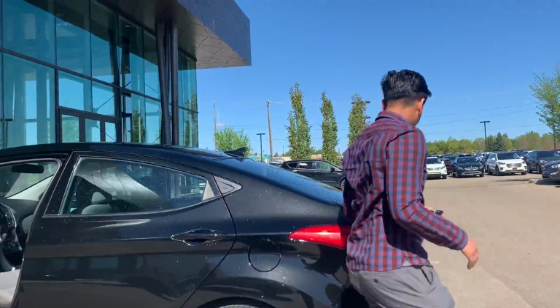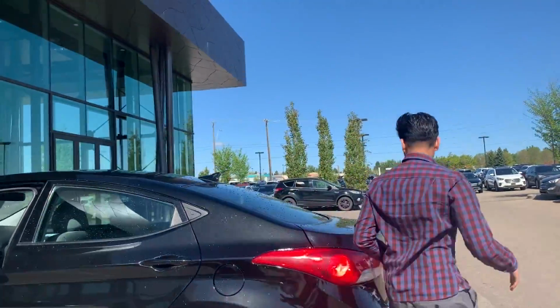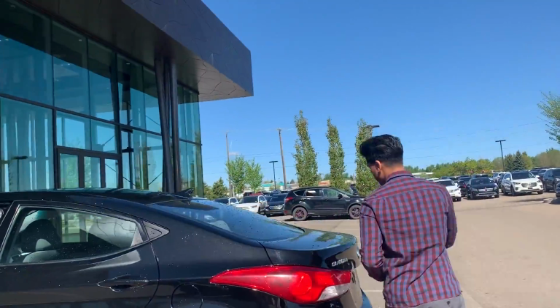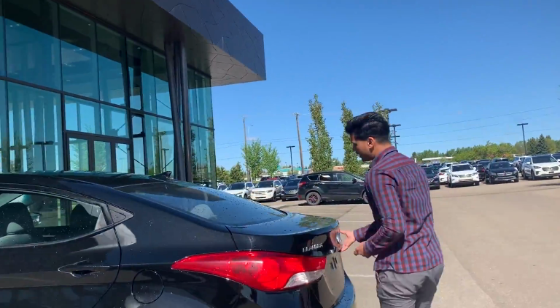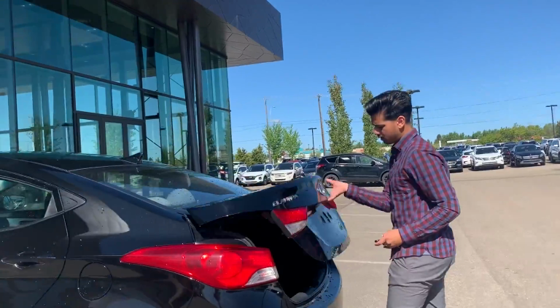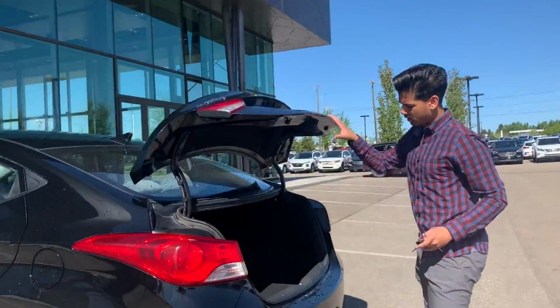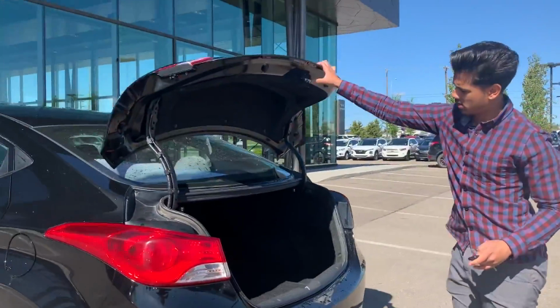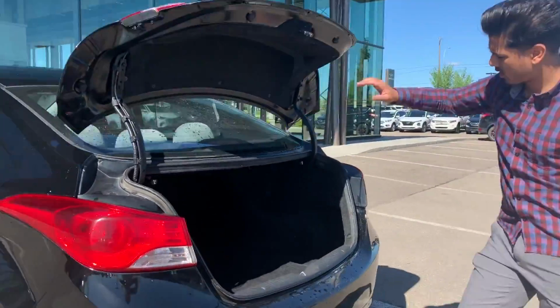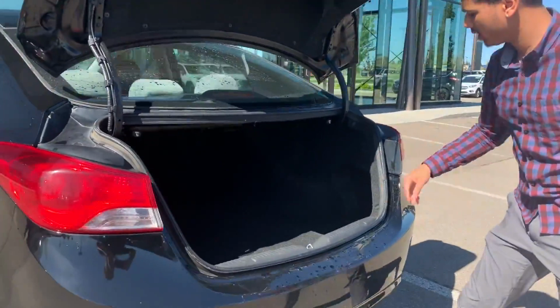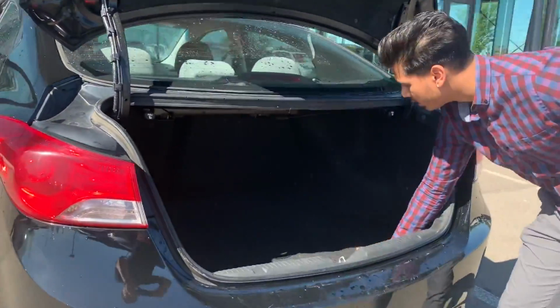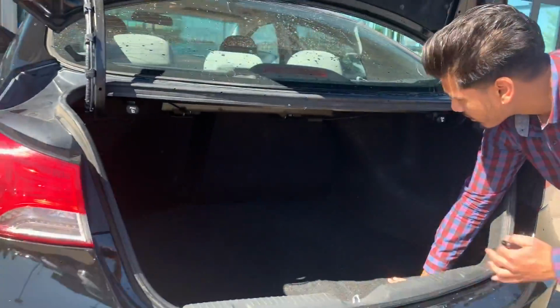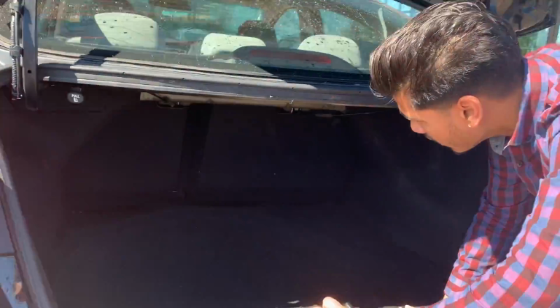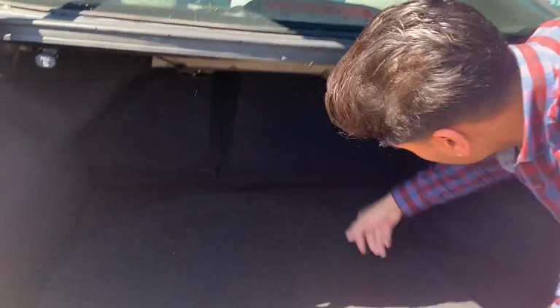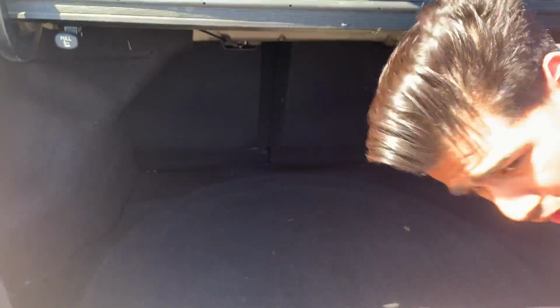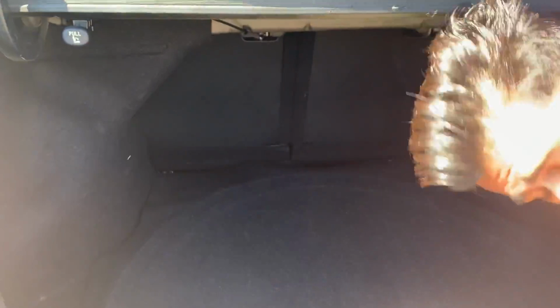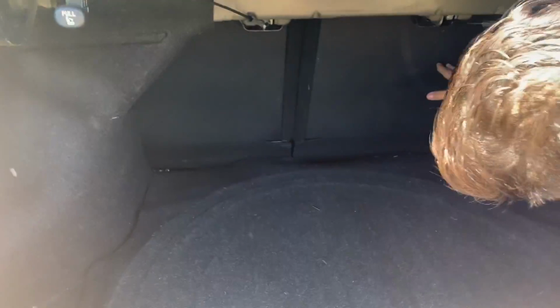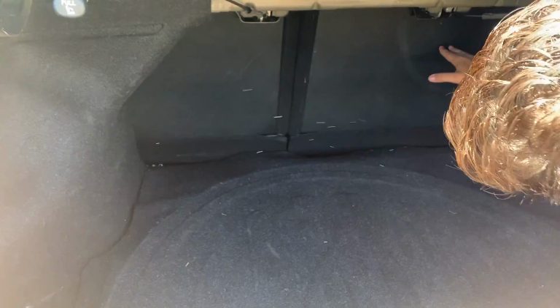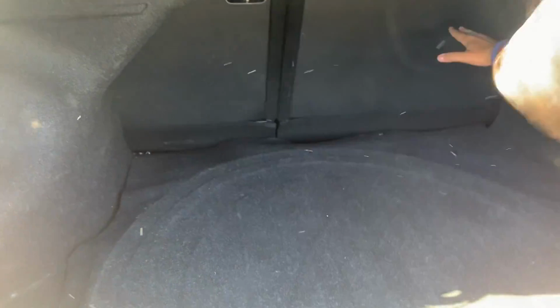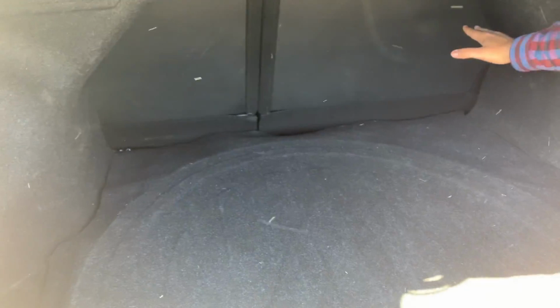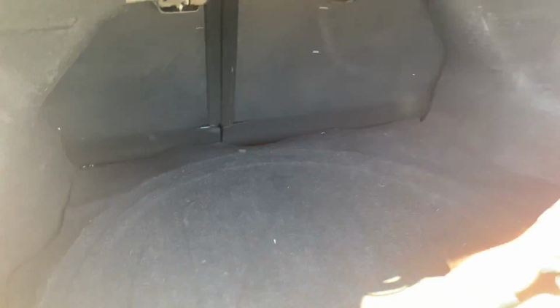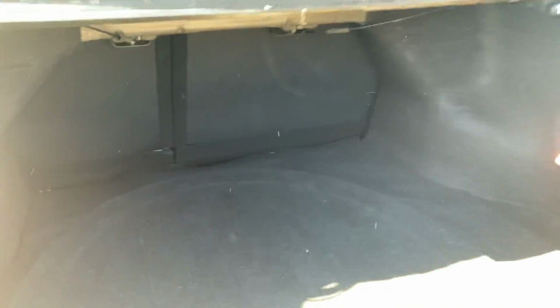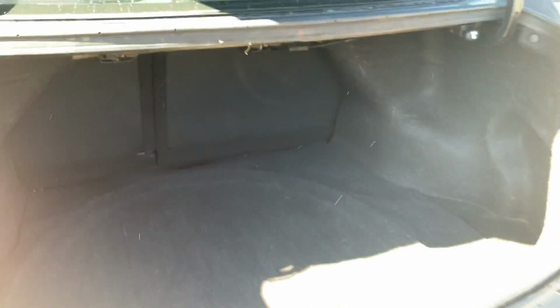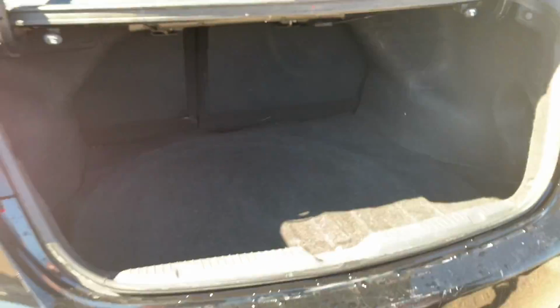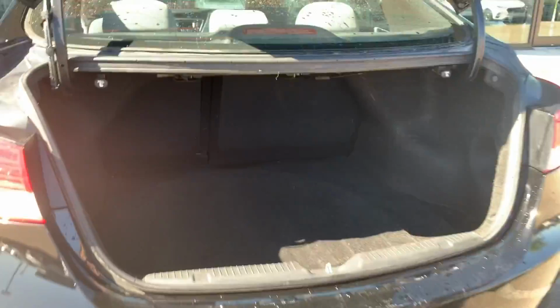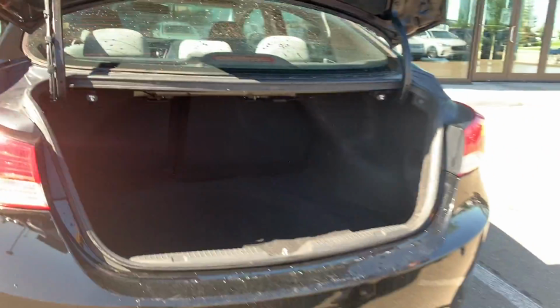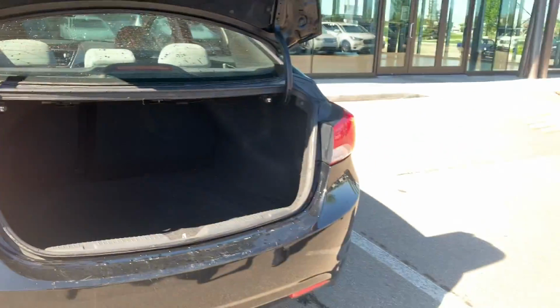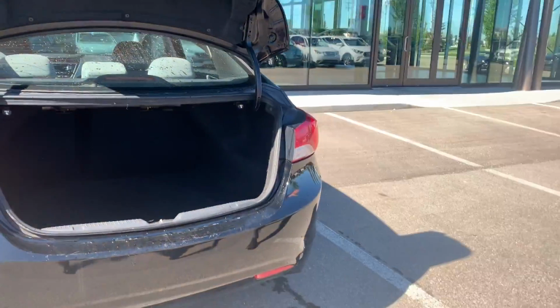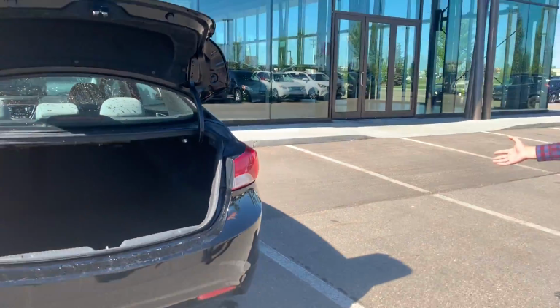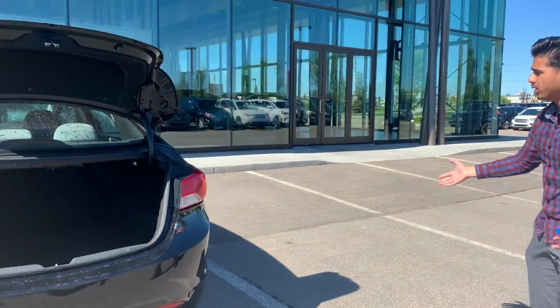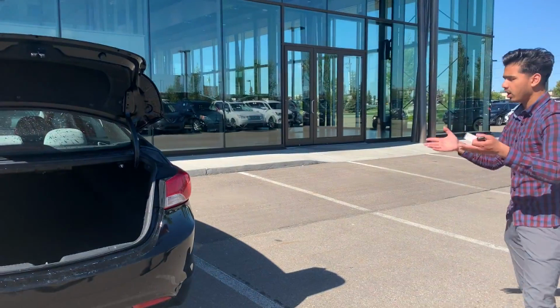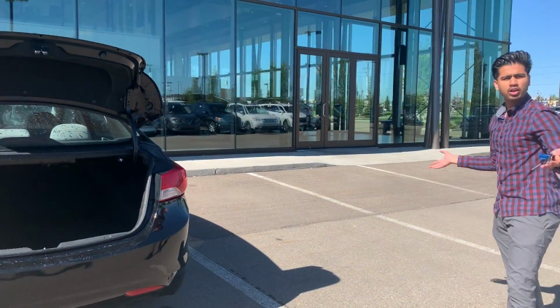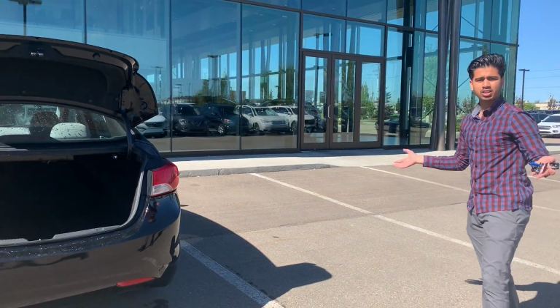For trunk space — lots of trunk space in the back. My whole arm can fit in here. Lots of space for groceries, whenever you're going camping, or anything. Lots of room for luggage and stuff.